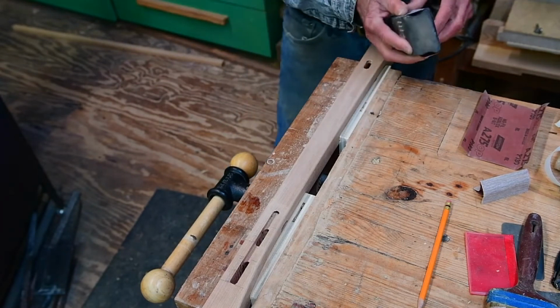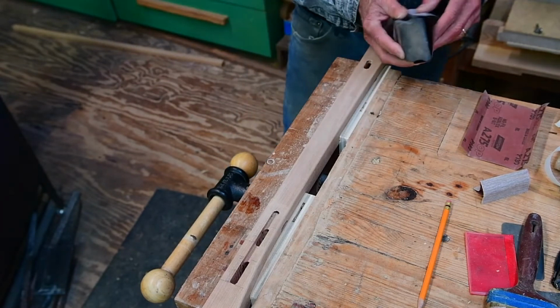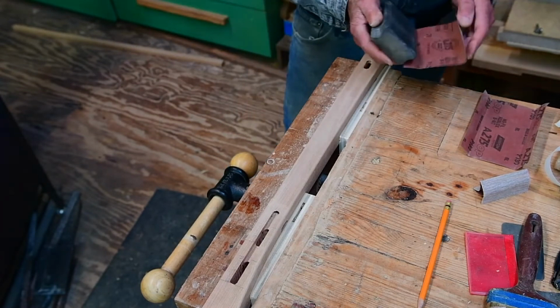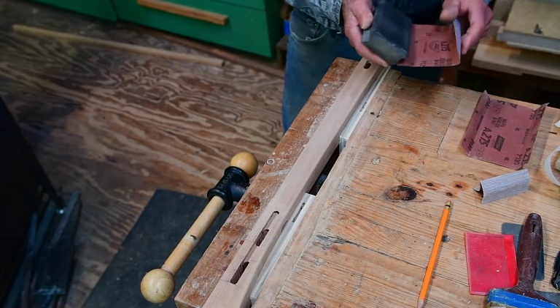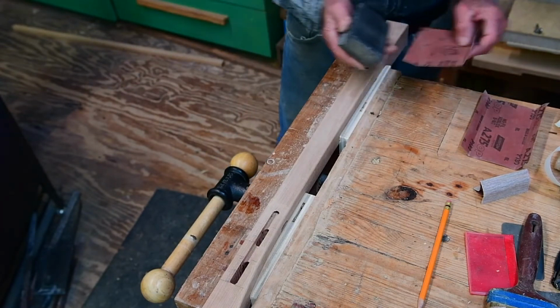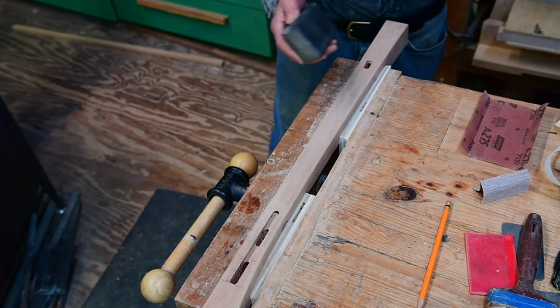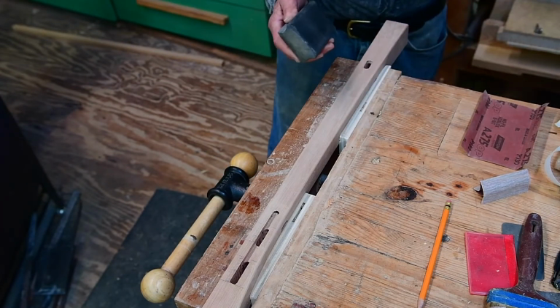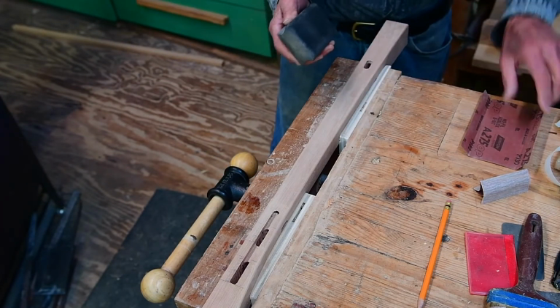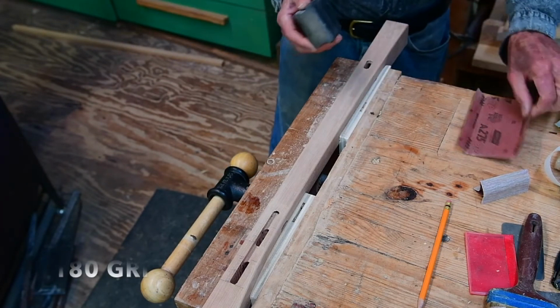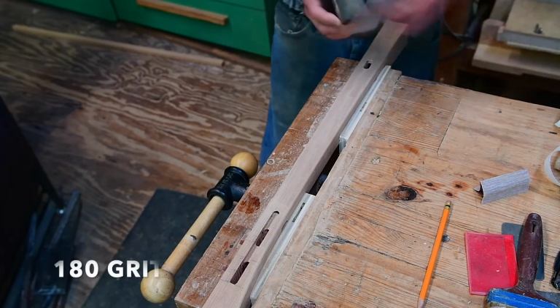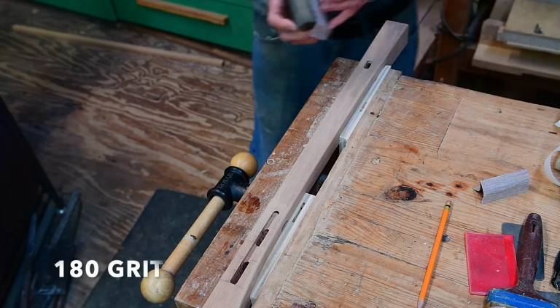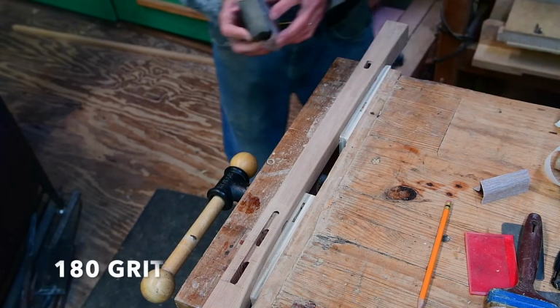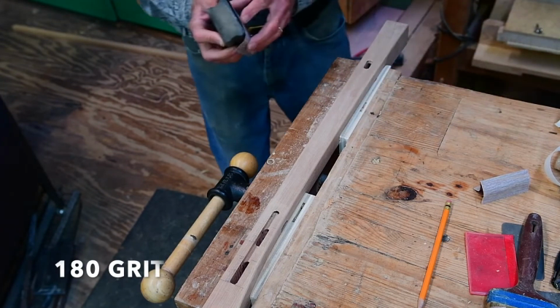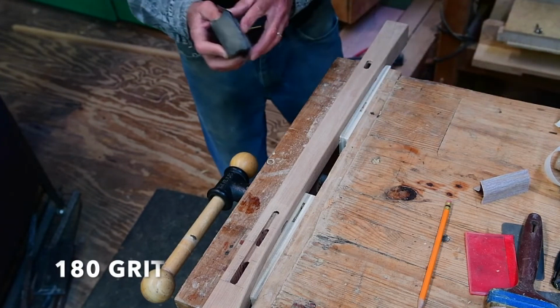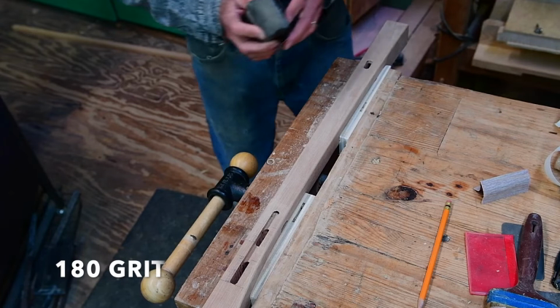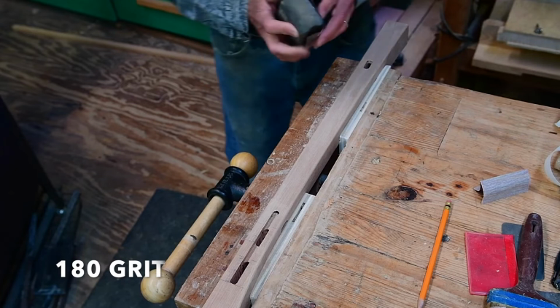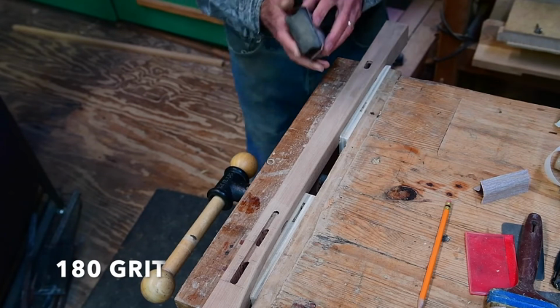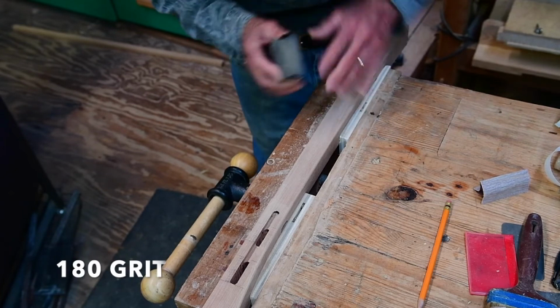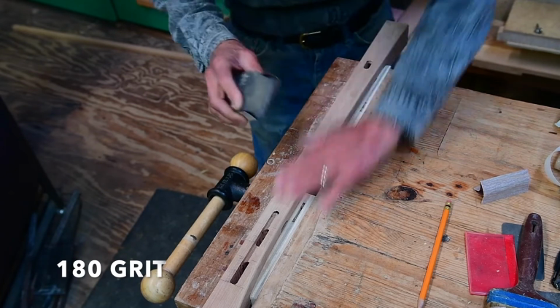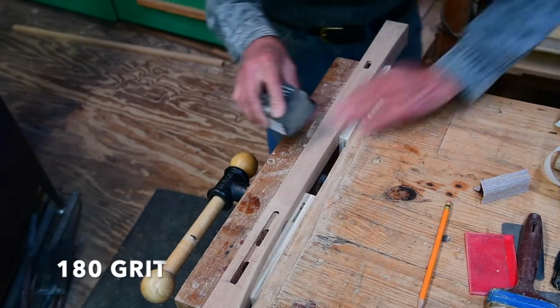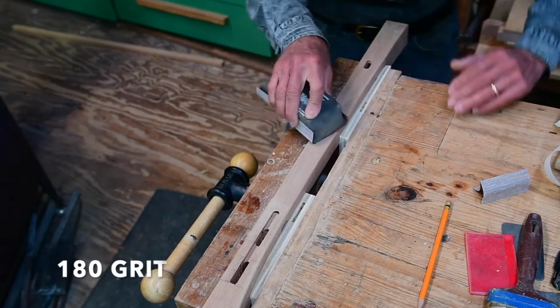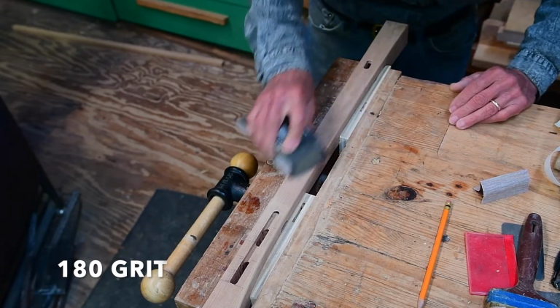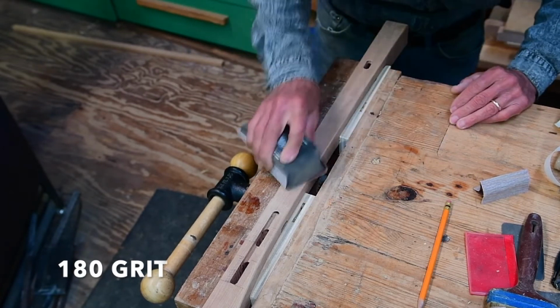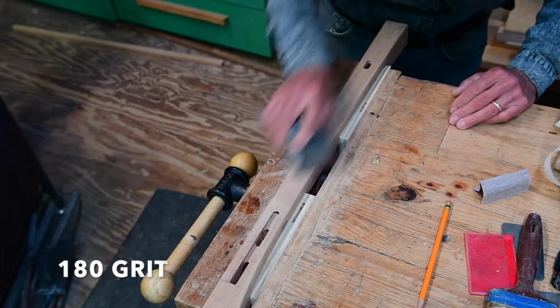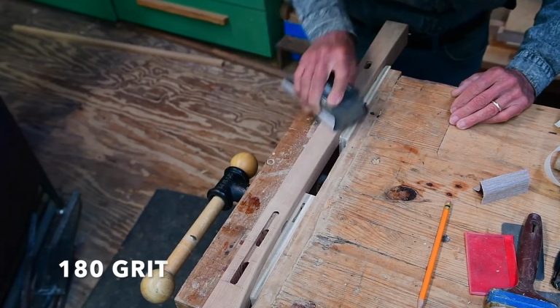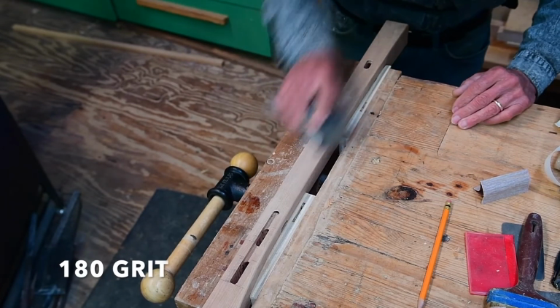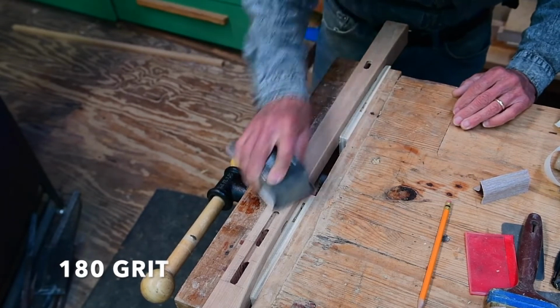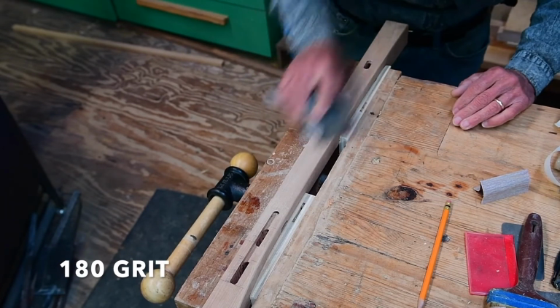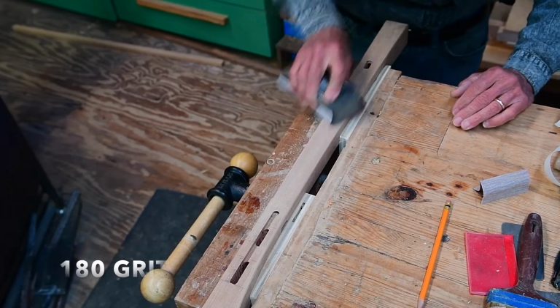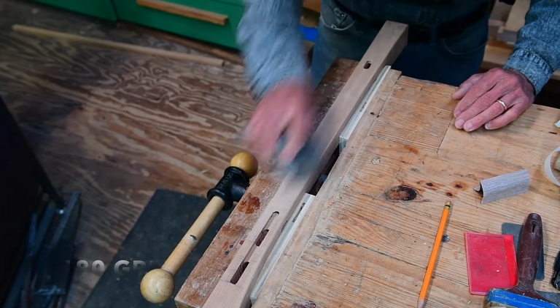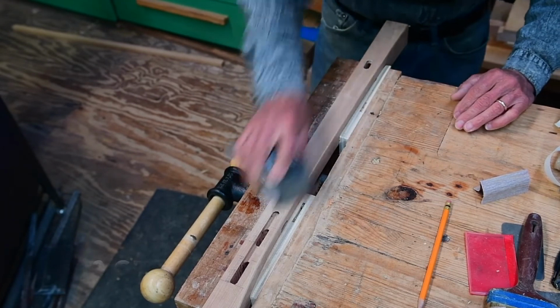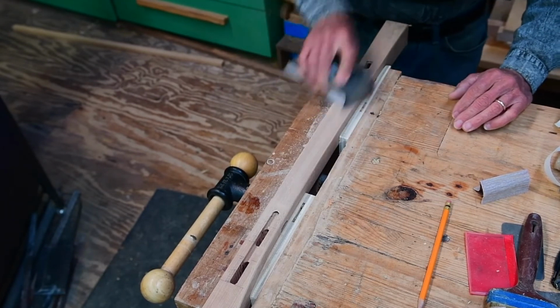I'm going to let this run in real time so you can get an idea of how long it takes to sand a side of a leg. That's it.